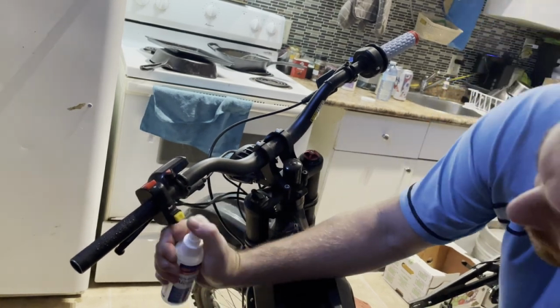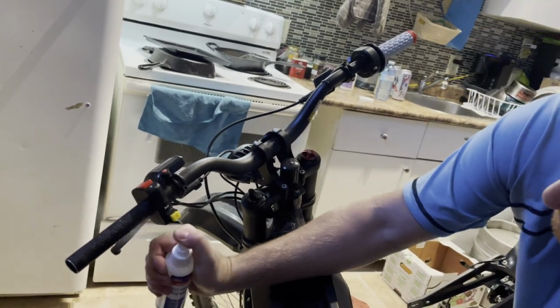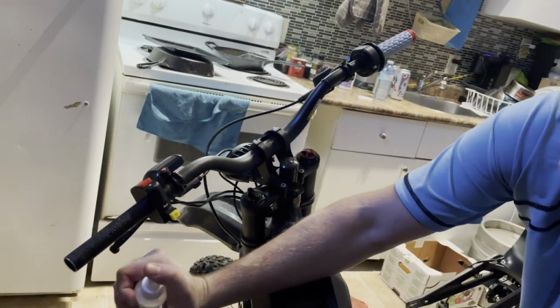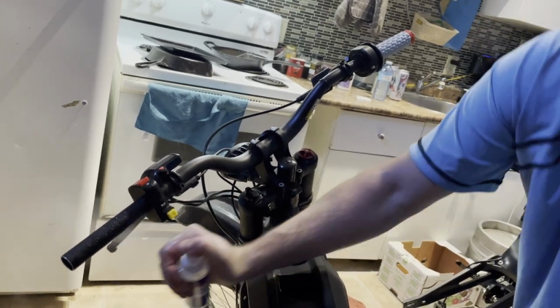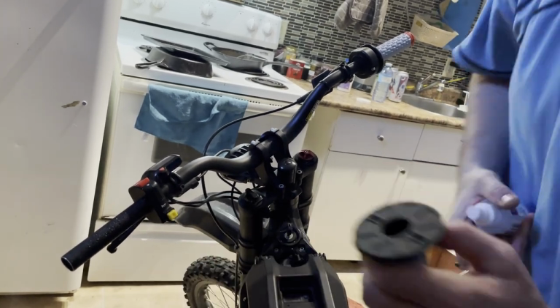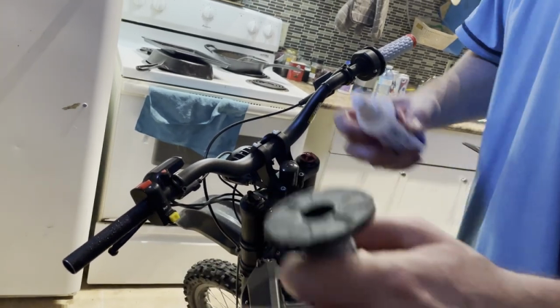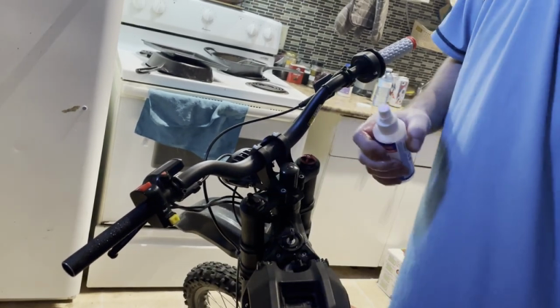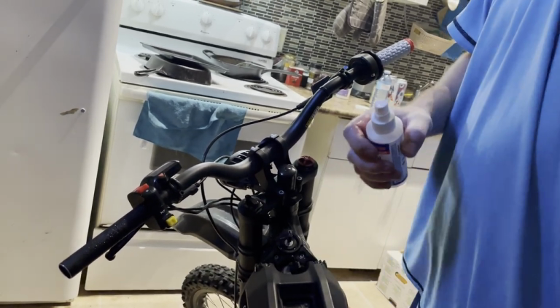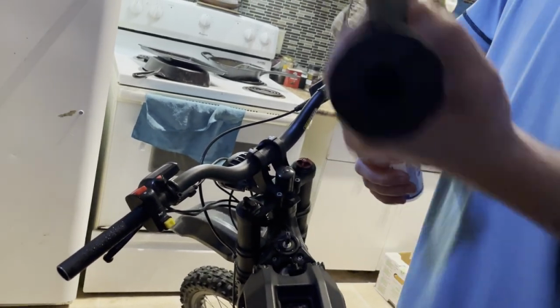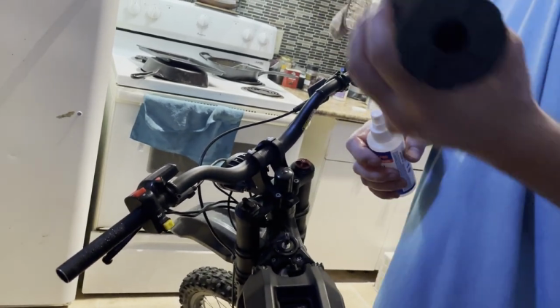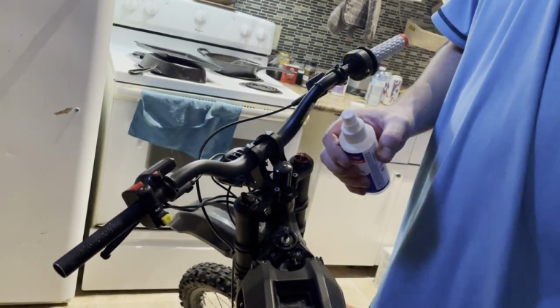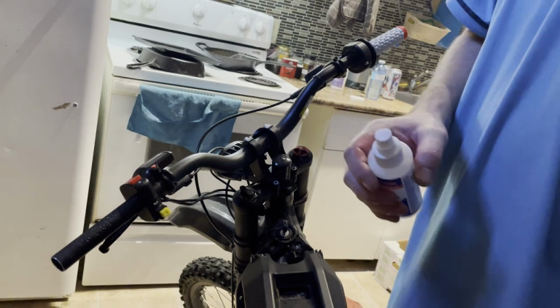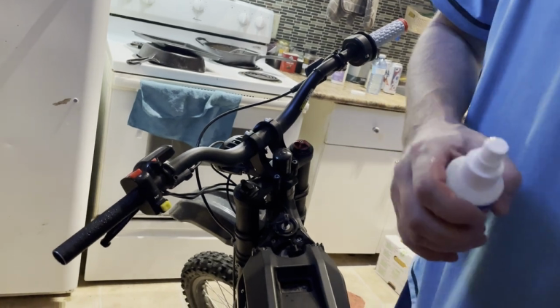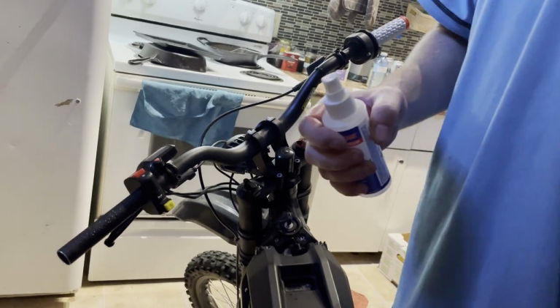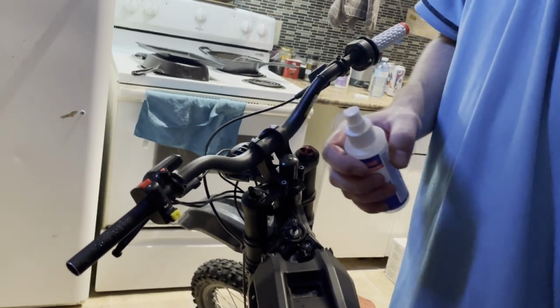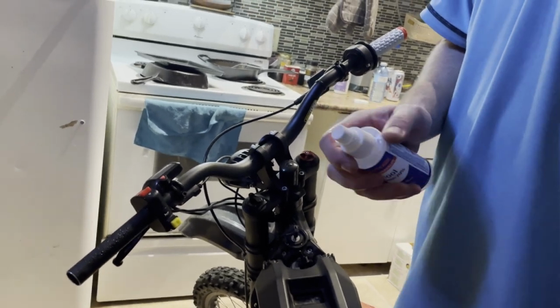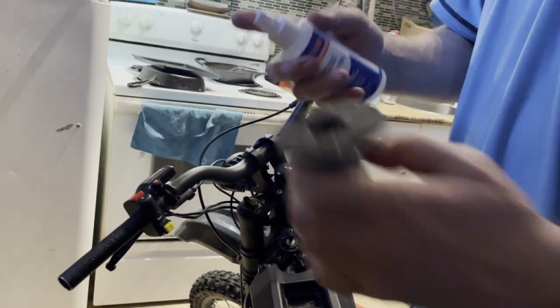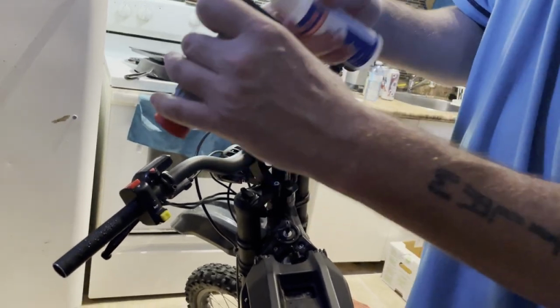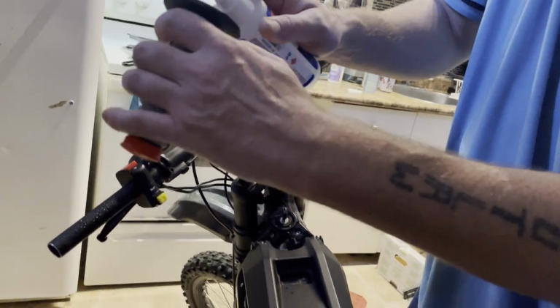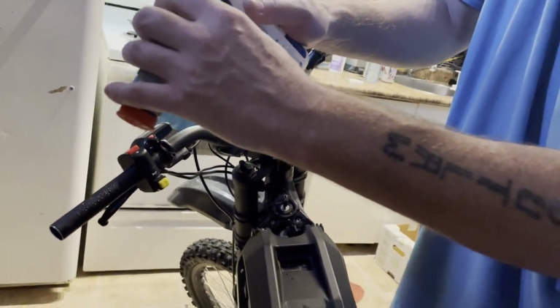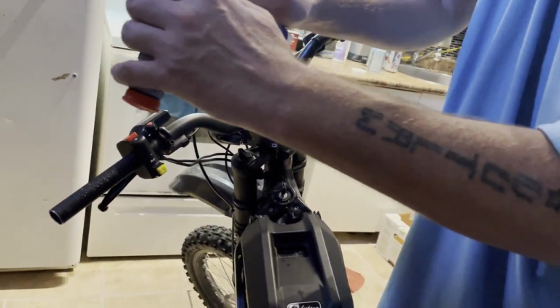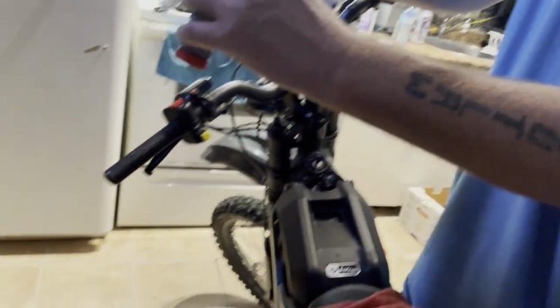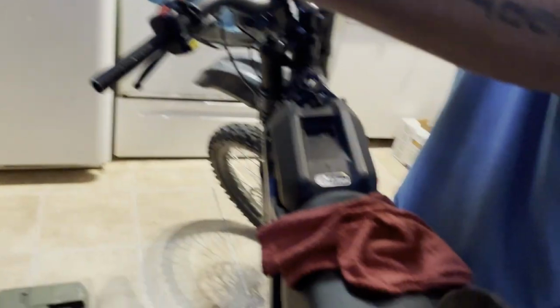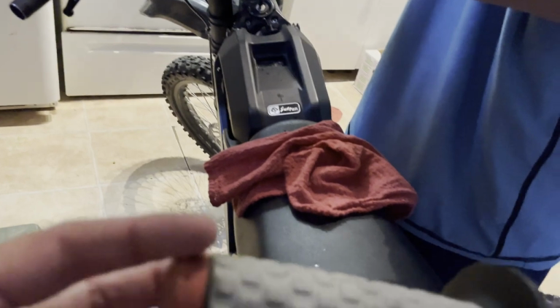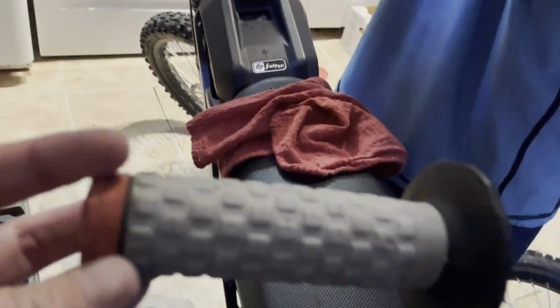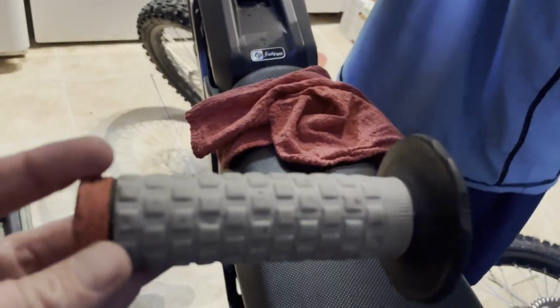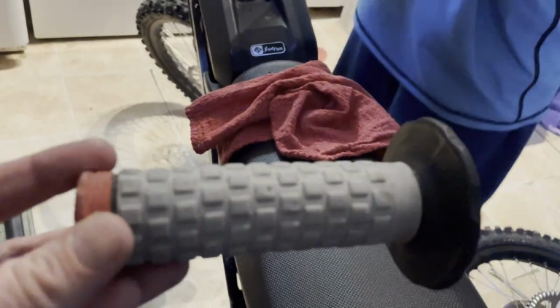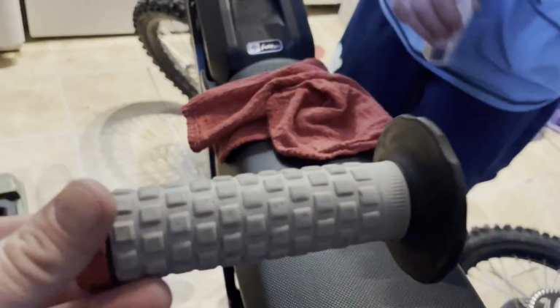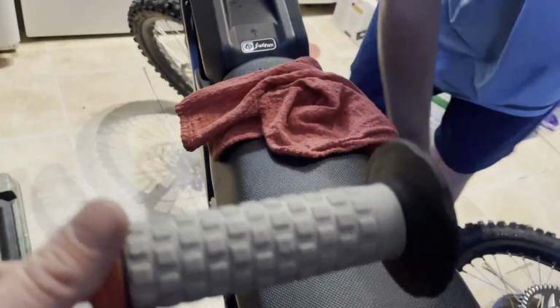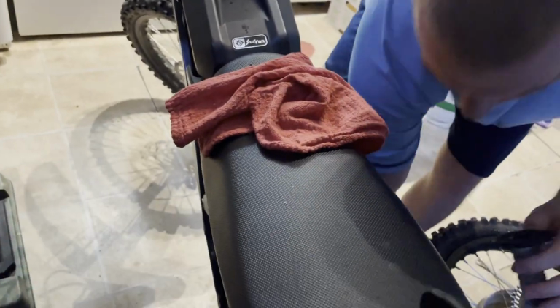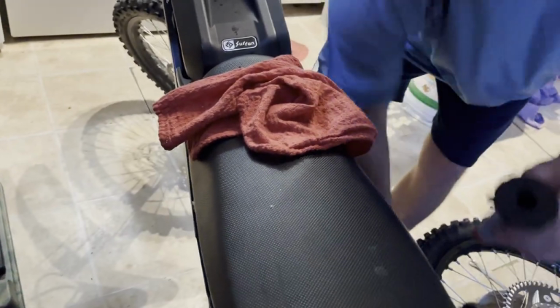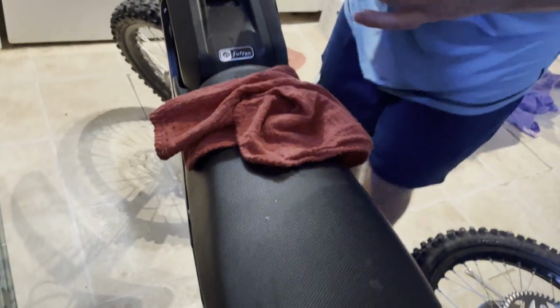I don't glue them or do the wire or anything like that because I never found that I need to — it doesn't start to slip. These ones are two years old; after they got worn out they started to slip, but when they're brand new they're good to go. This method just works for me.